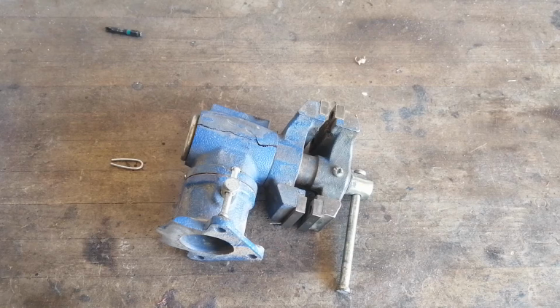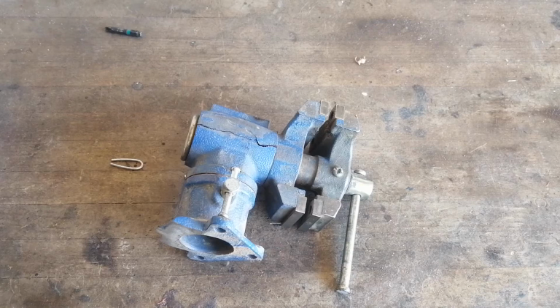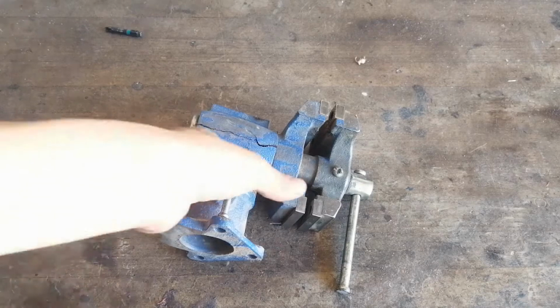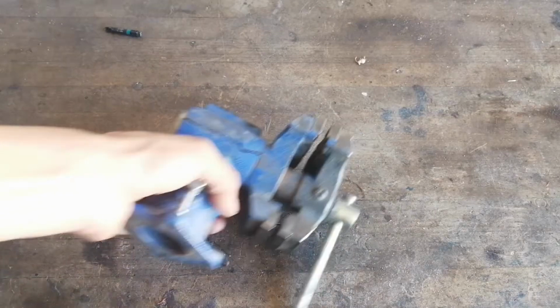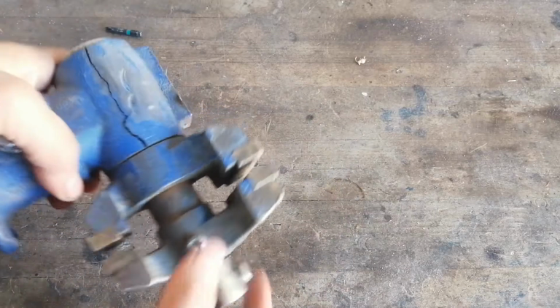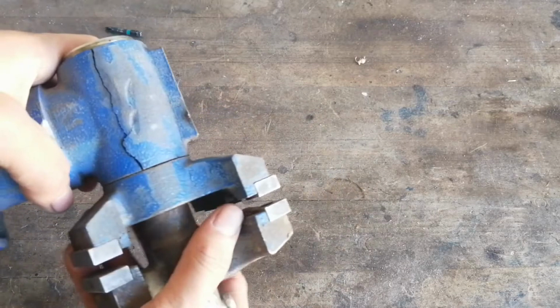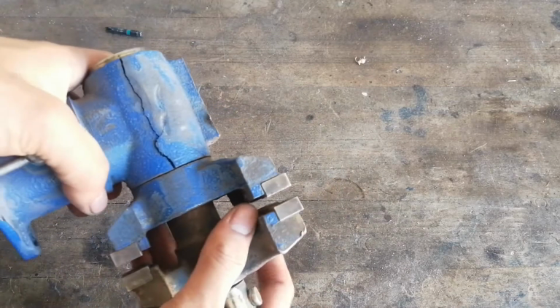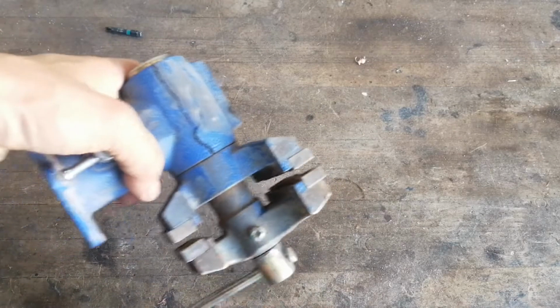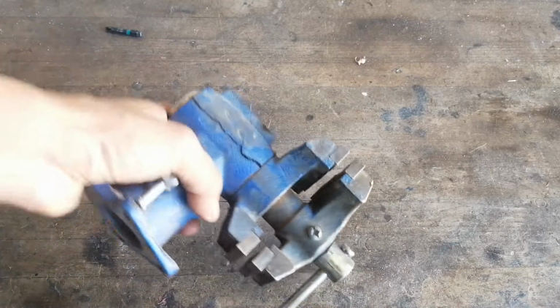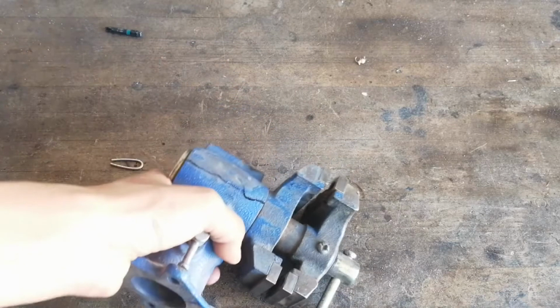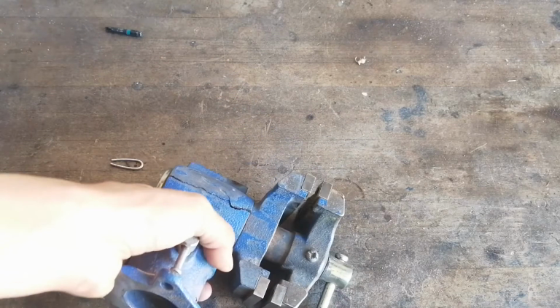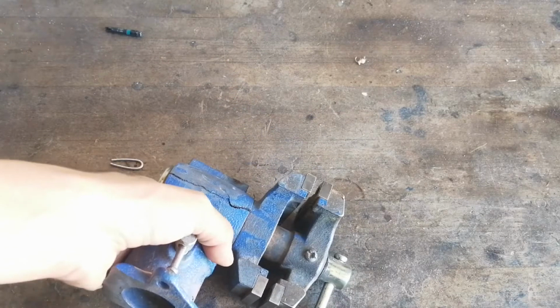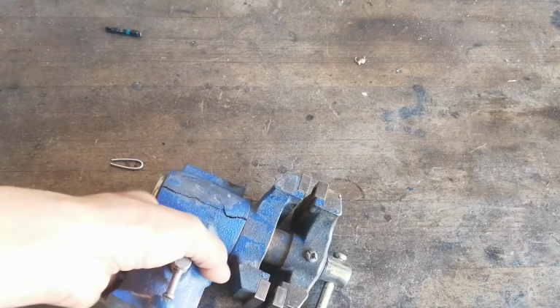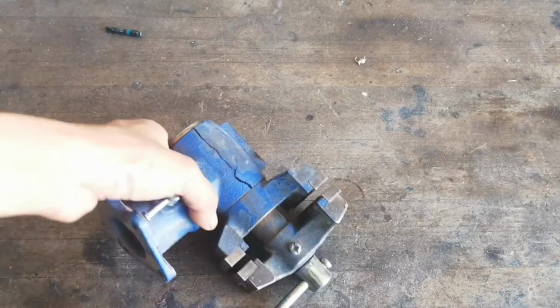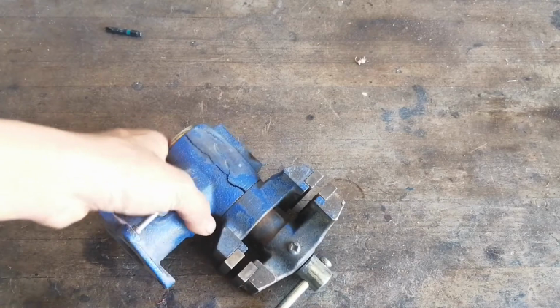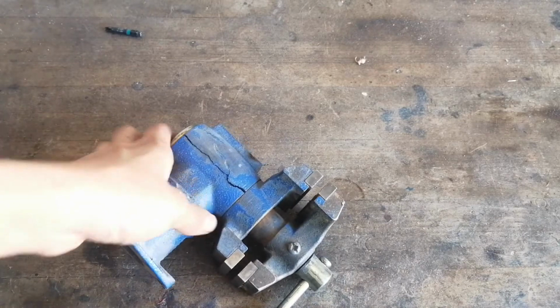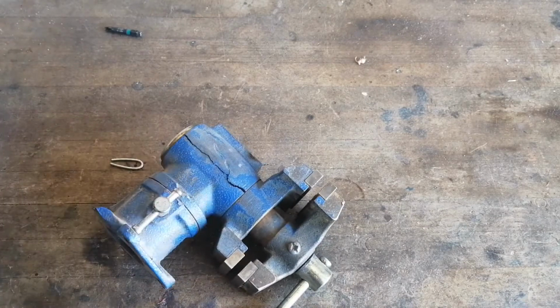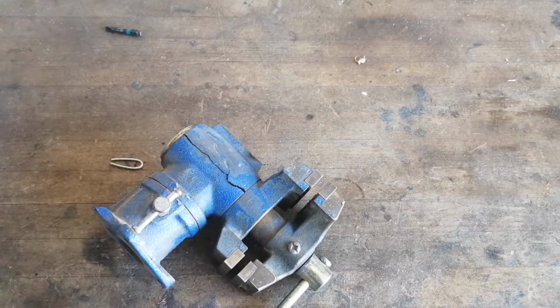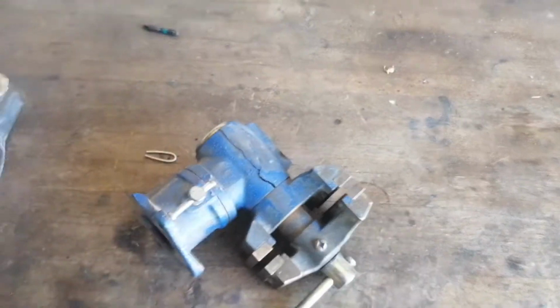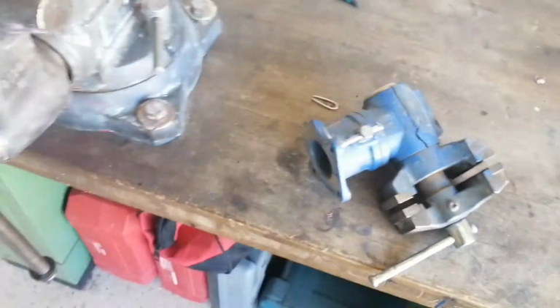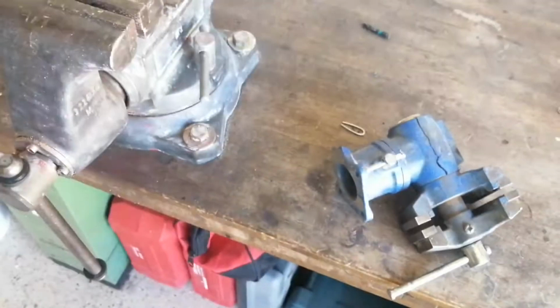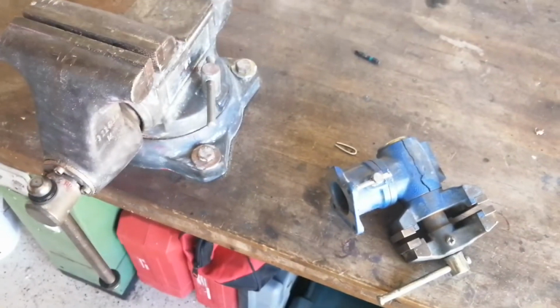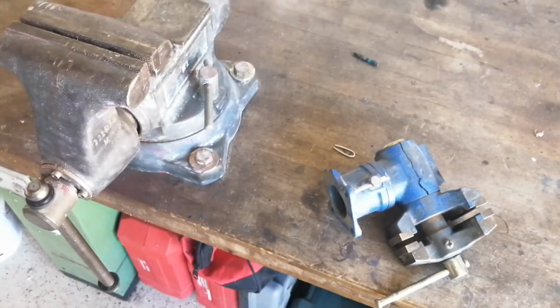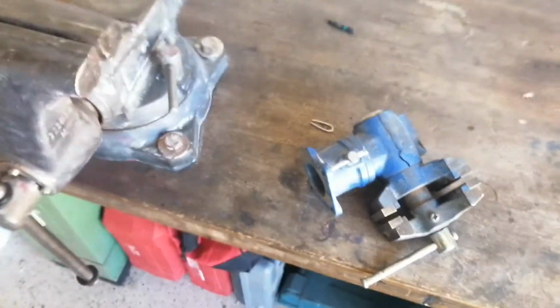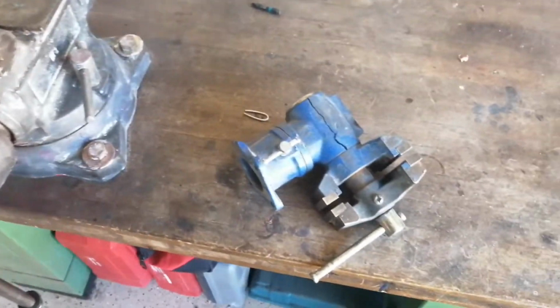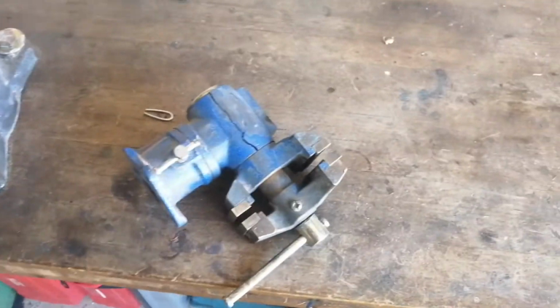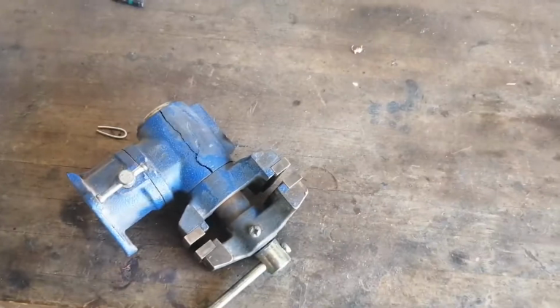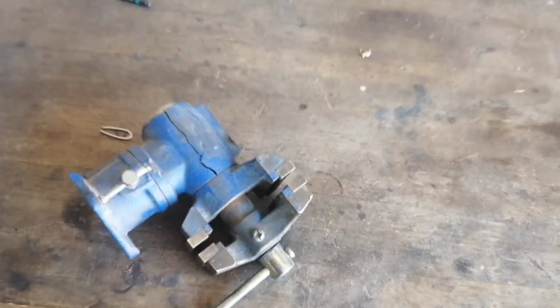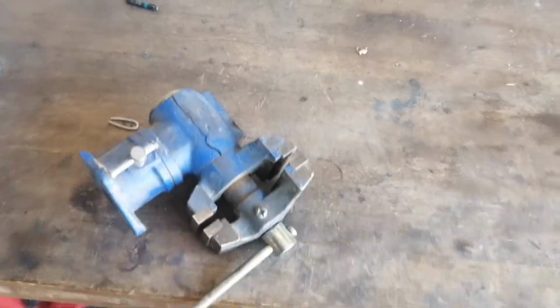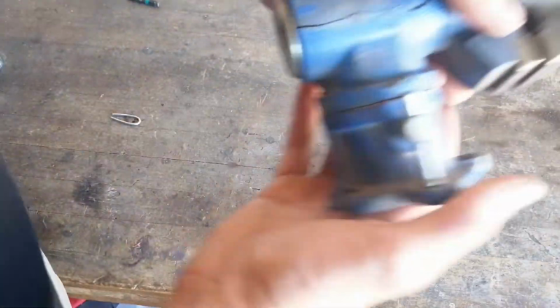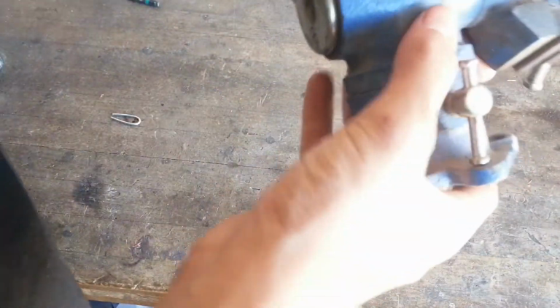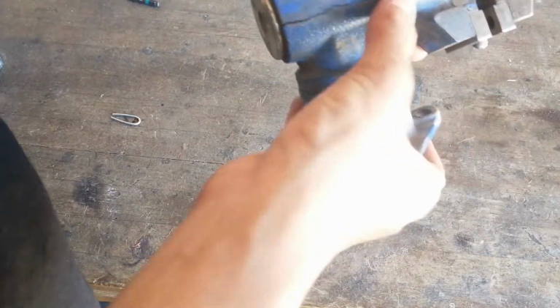Hi guys, it's me again, and this right here is a cheap bench vise that I bought to use for messy projects like painting, because I don't want to get my good vise here all covered in paint and other gunk.